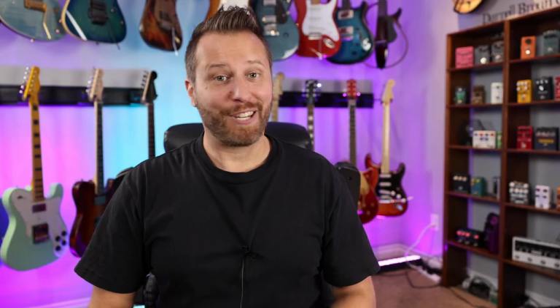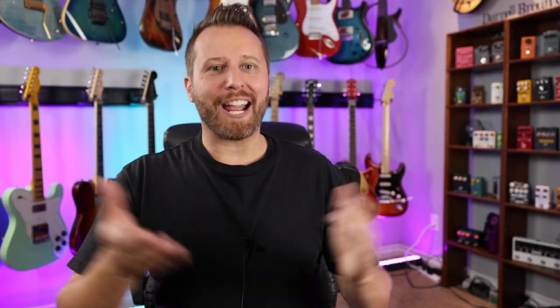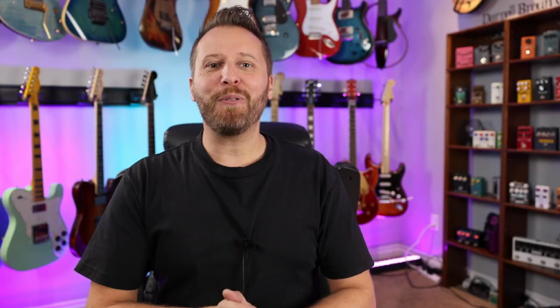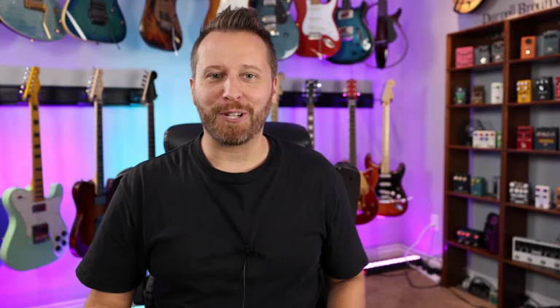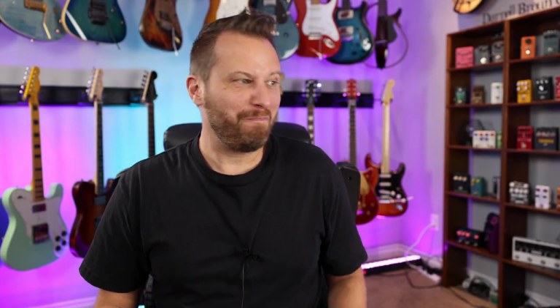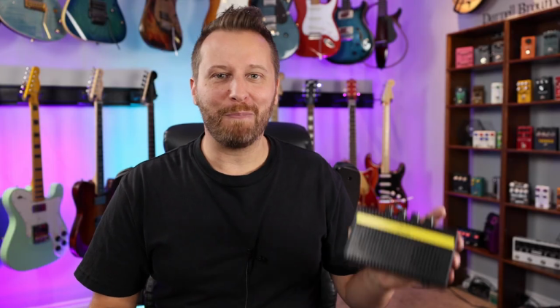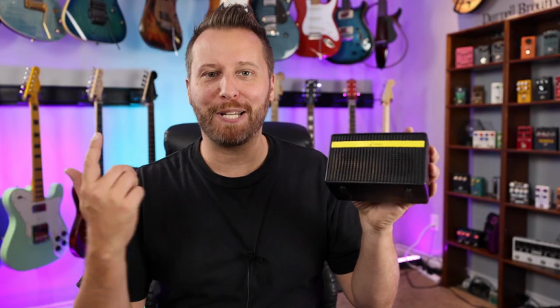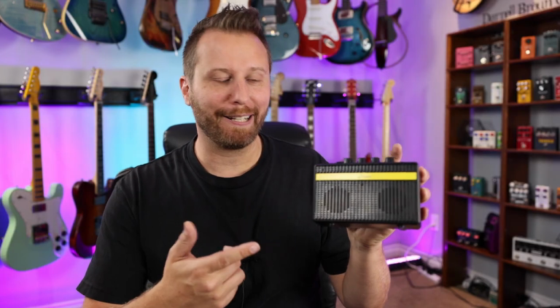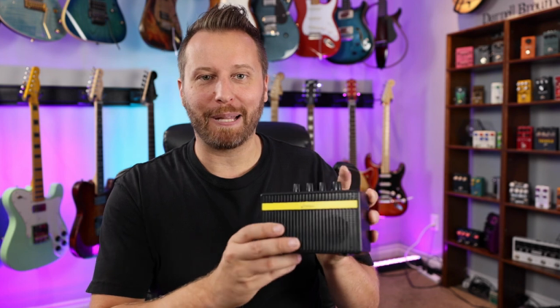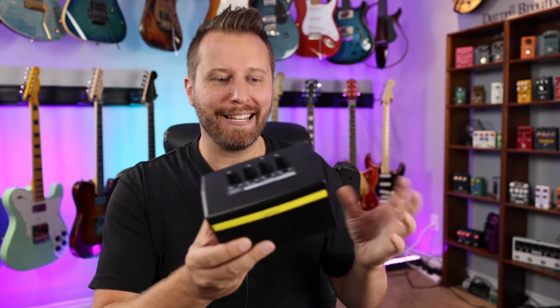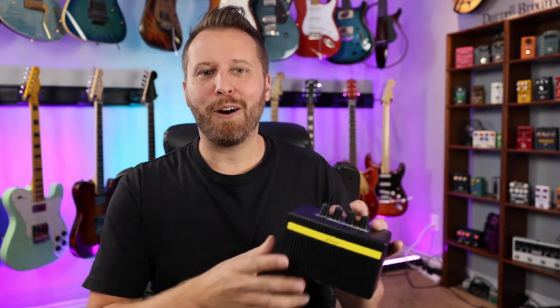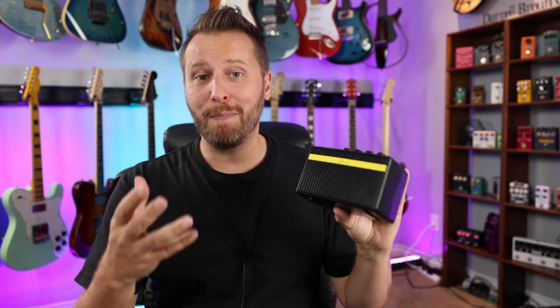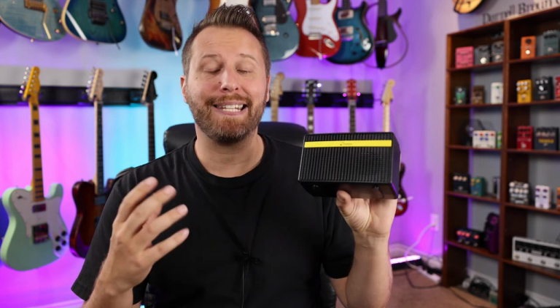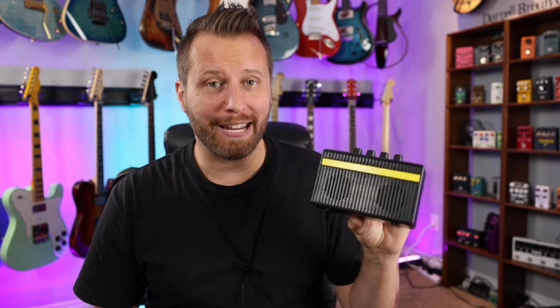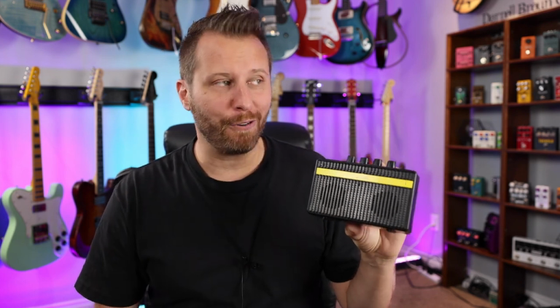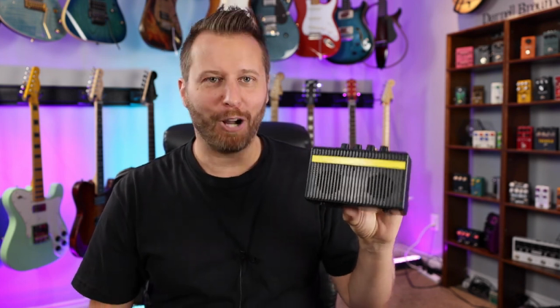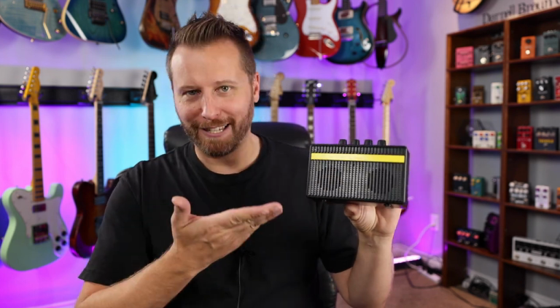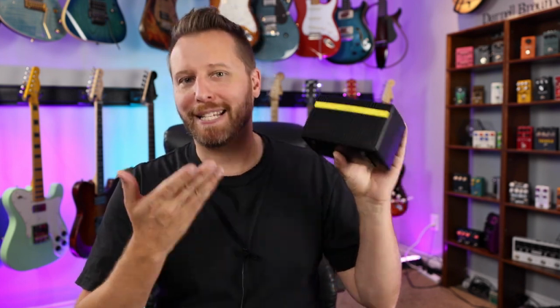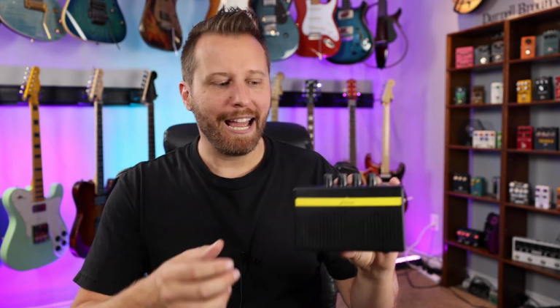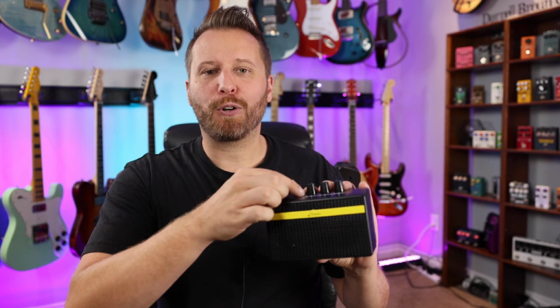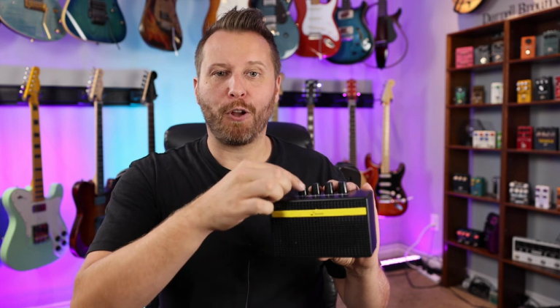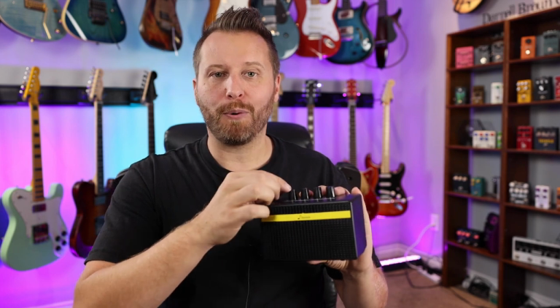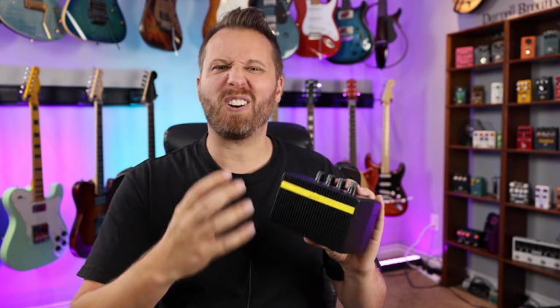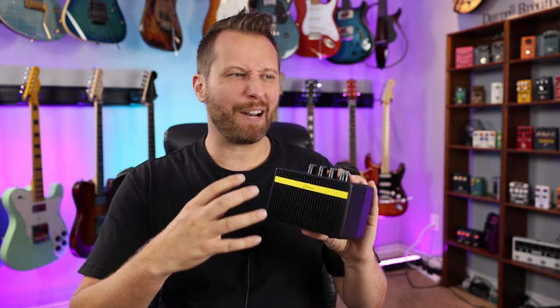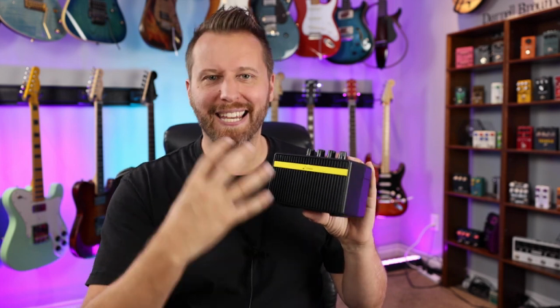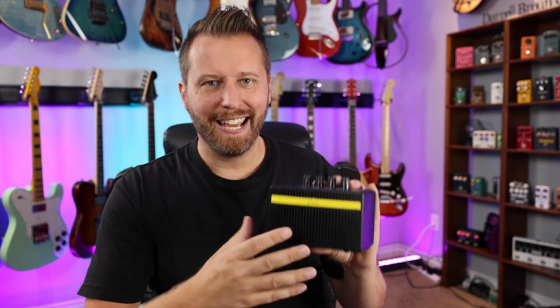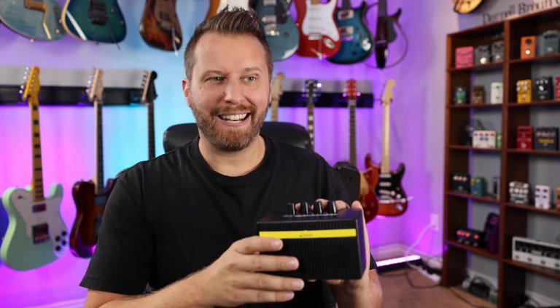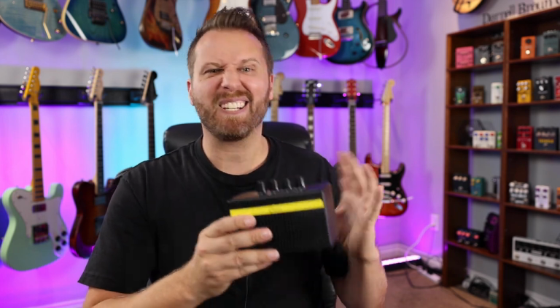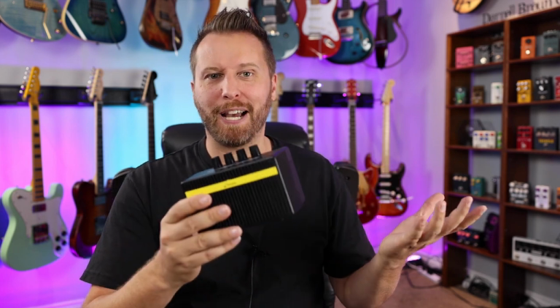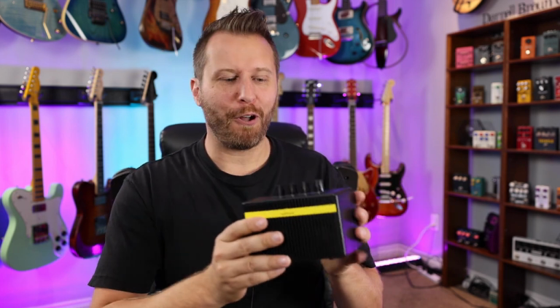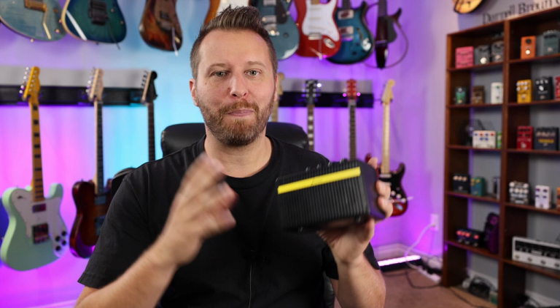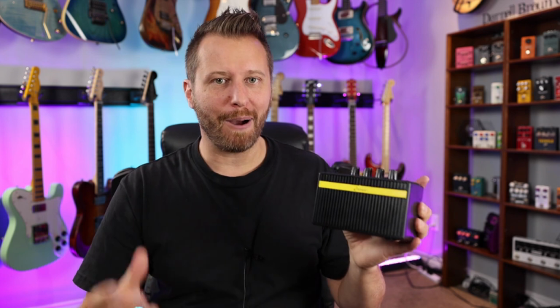So there you guys go — those were the tones. Not too bad for a tiny little amp like this. Bear in mind it does not get loud — obviously, it's tiny. And when you crank the volume all the way up, it starts to get really hissy and doesn't give you a ton more volume. So bear that in mind. But it is enough to hear your guitar.